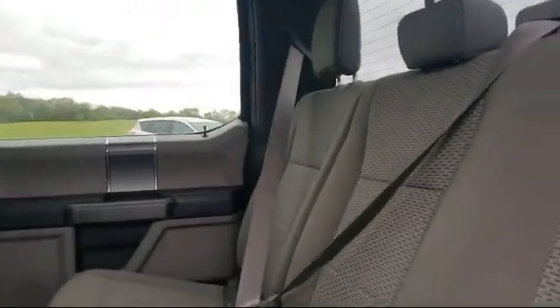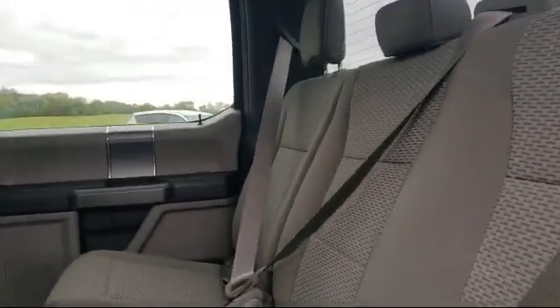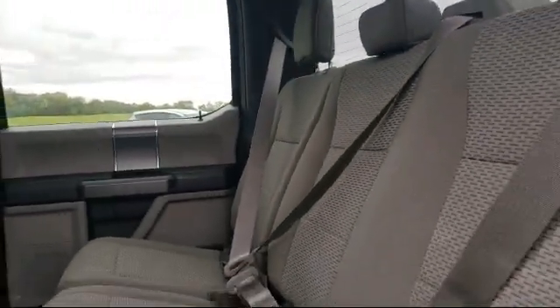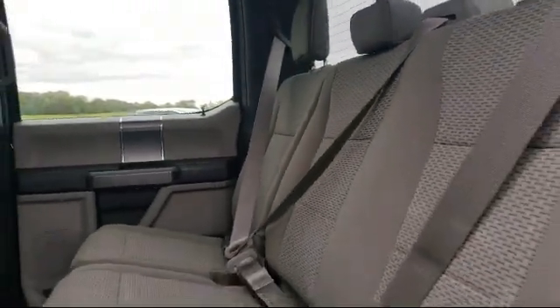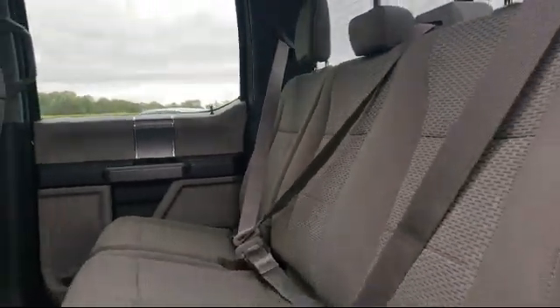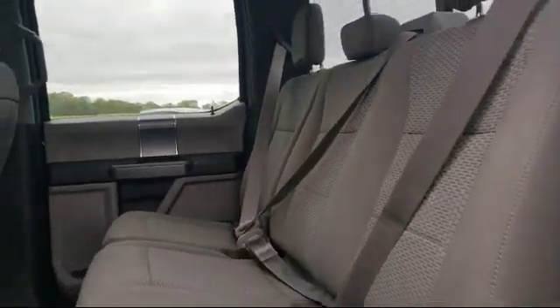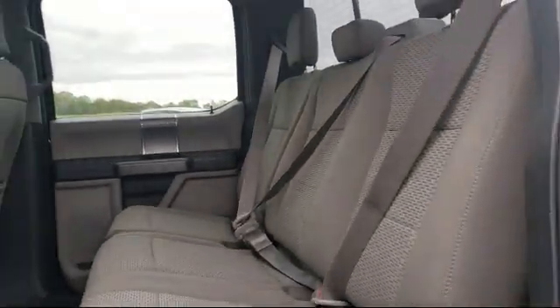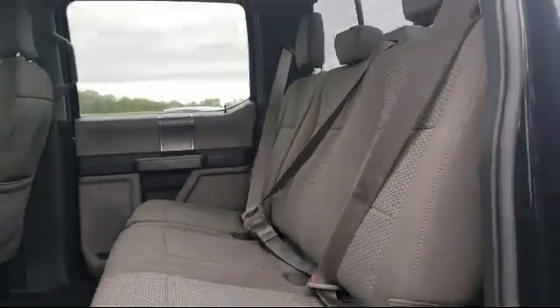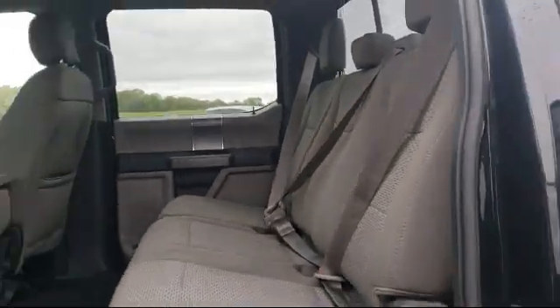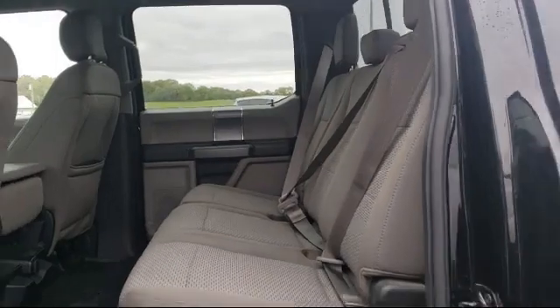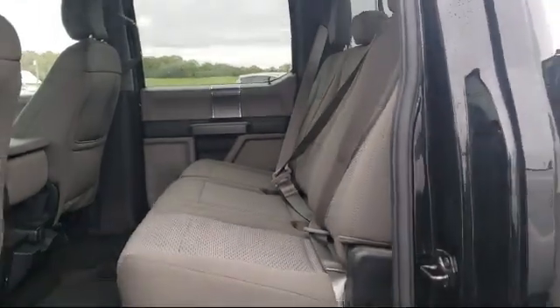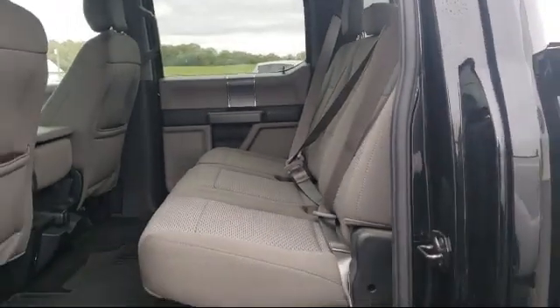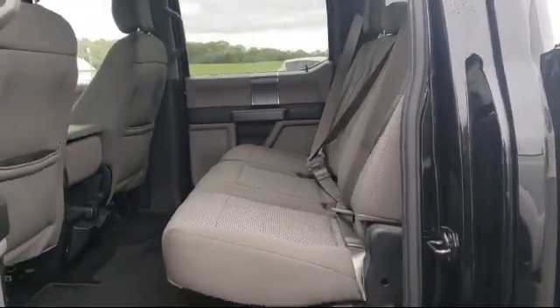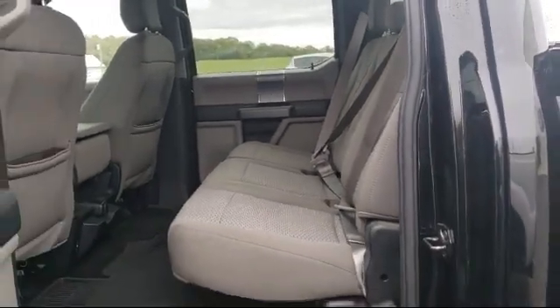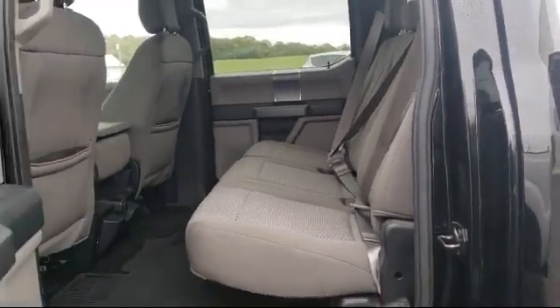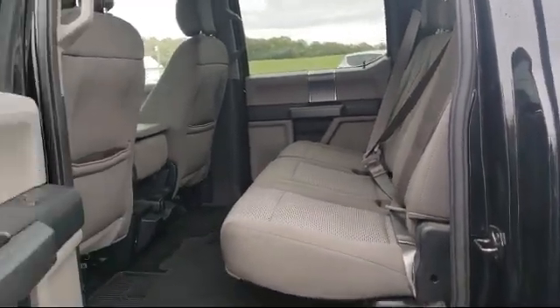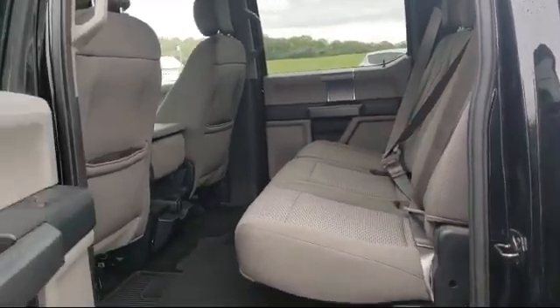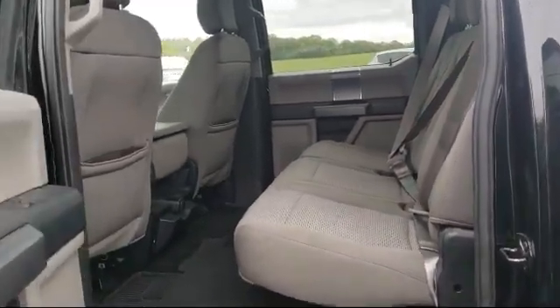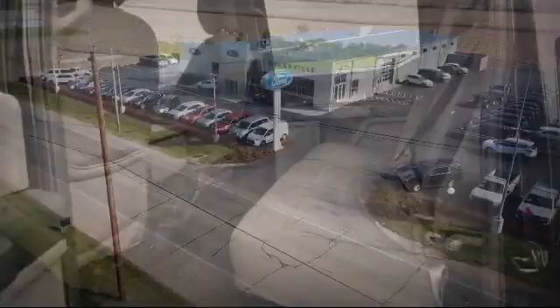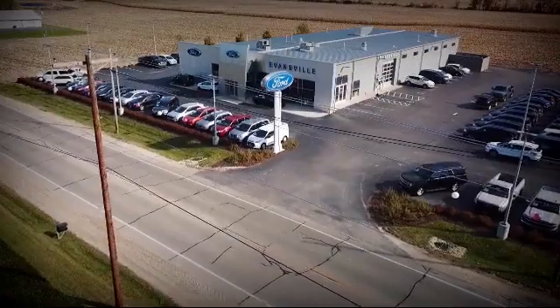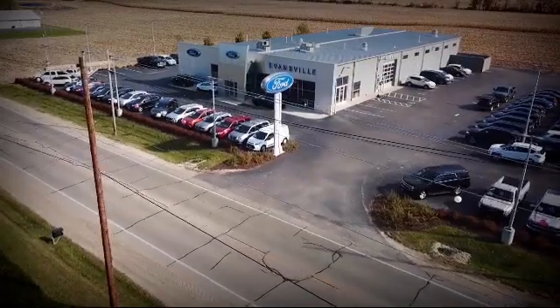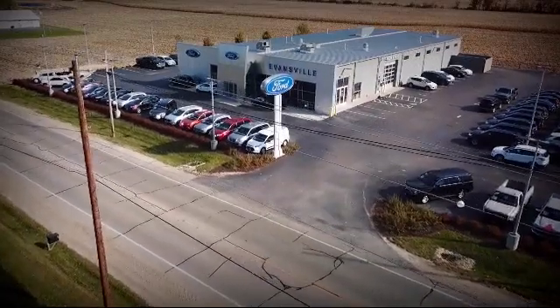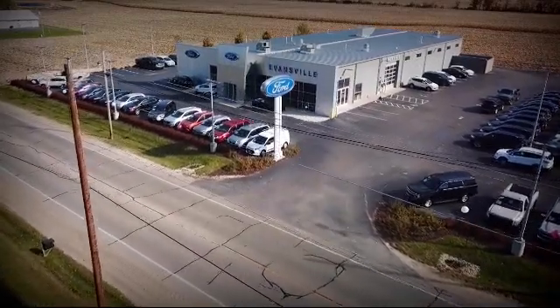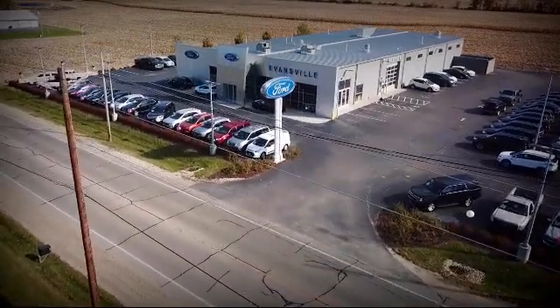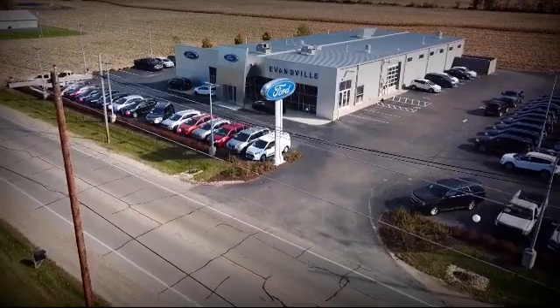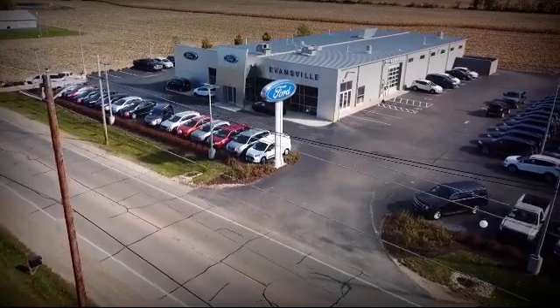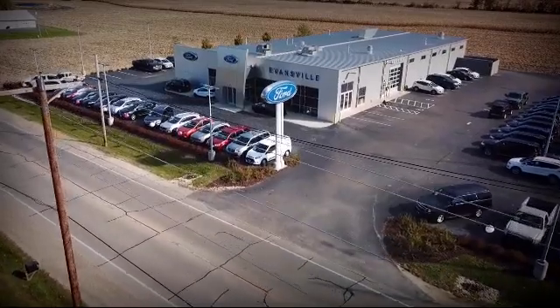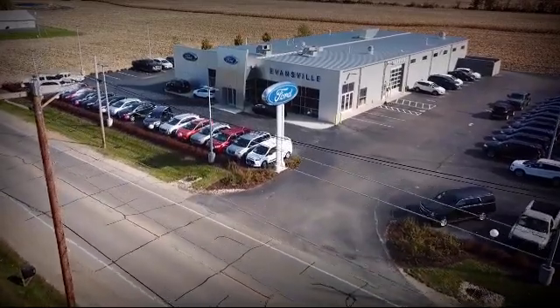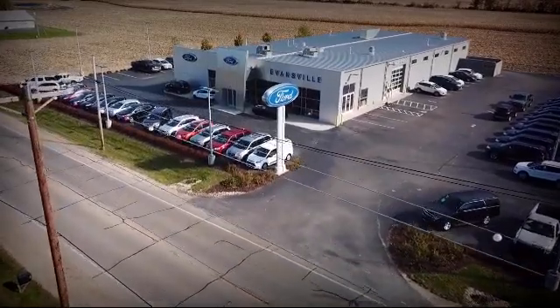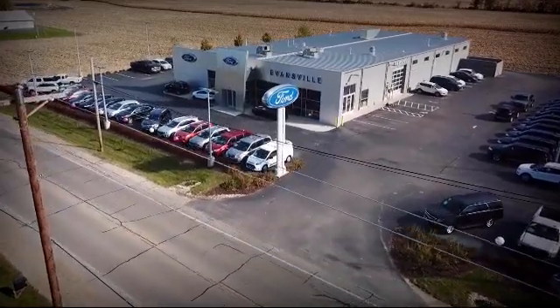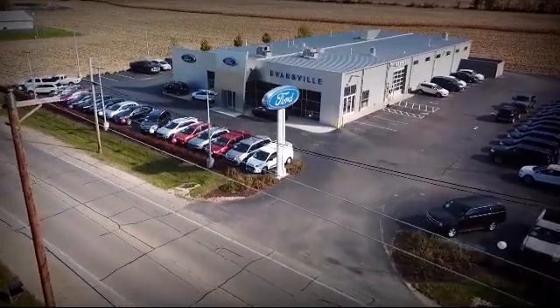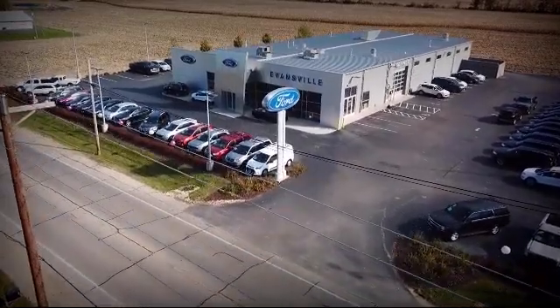Come visit us here at Evansville Ford — you'll be glad you did. We're located at 428 Union Street in Evansville, where you are just minutes away from the Madison area's best deals.